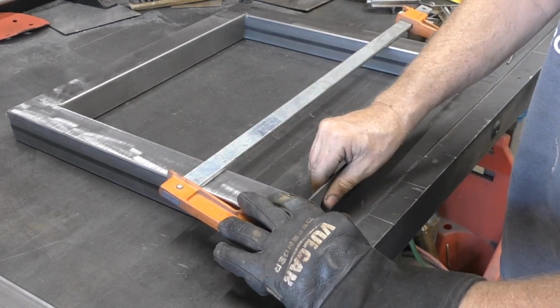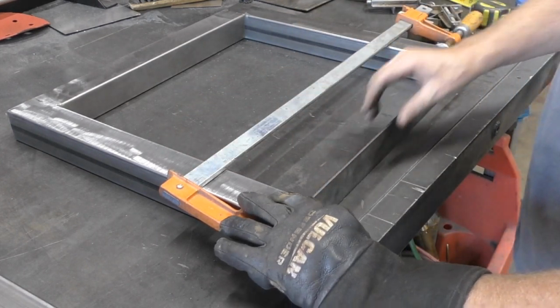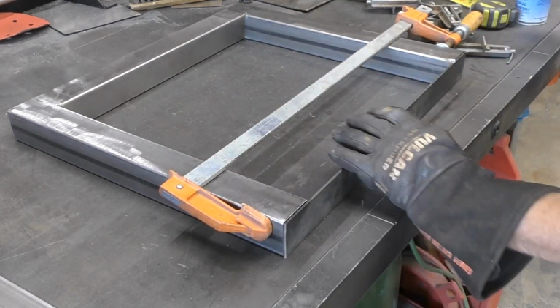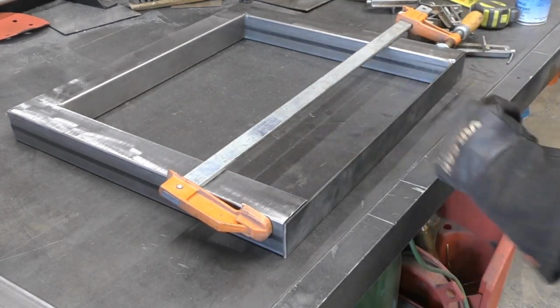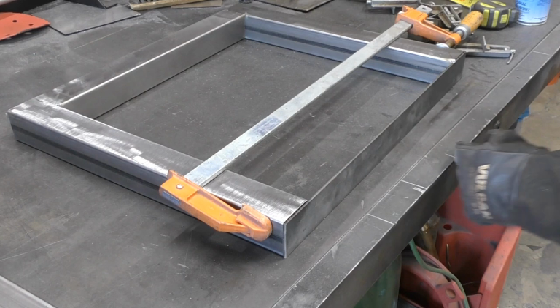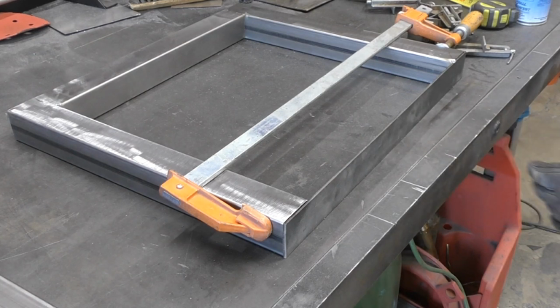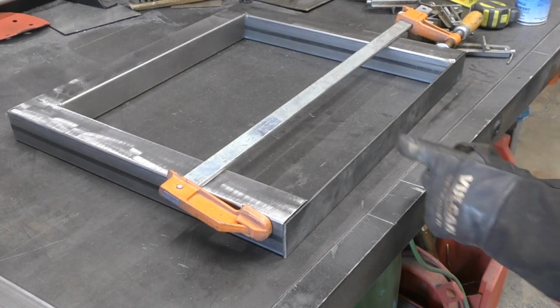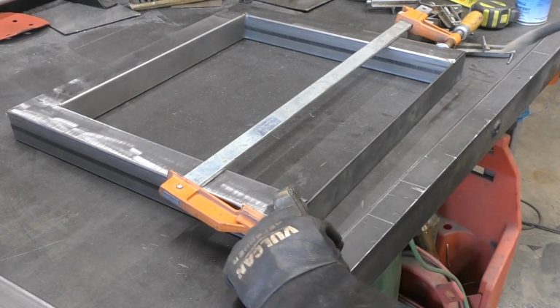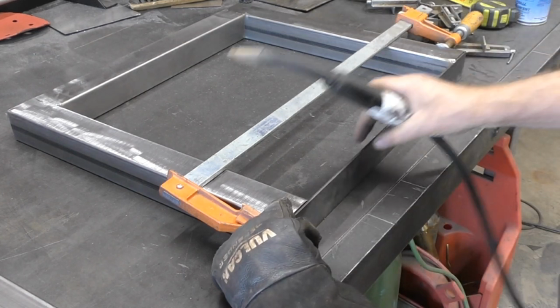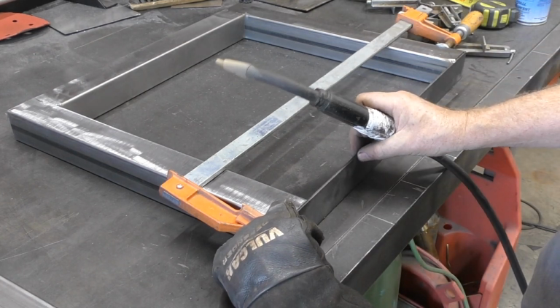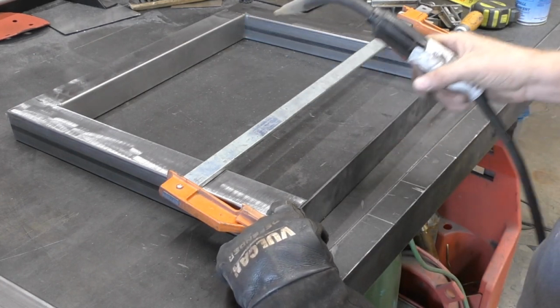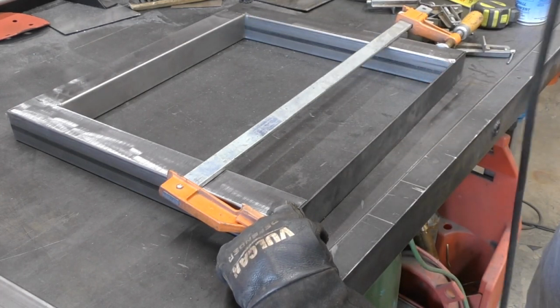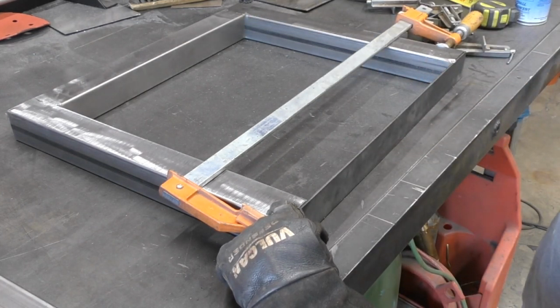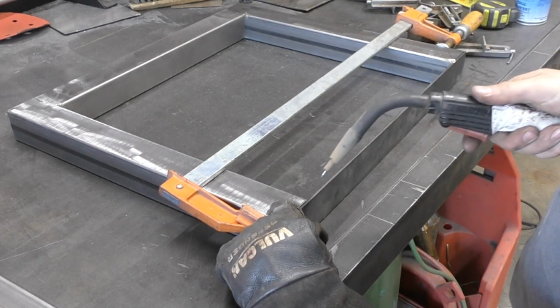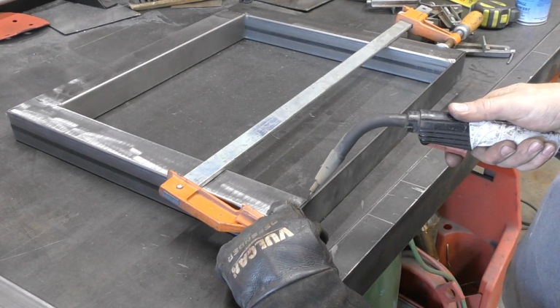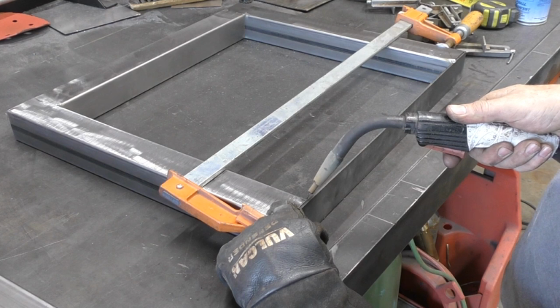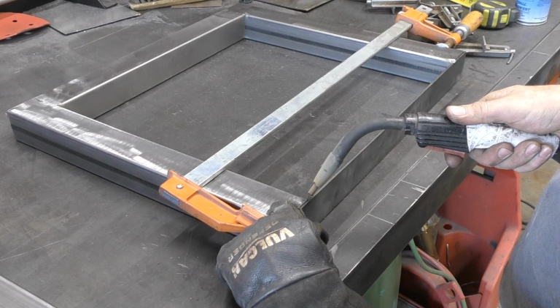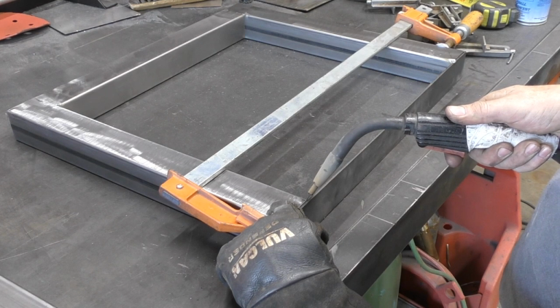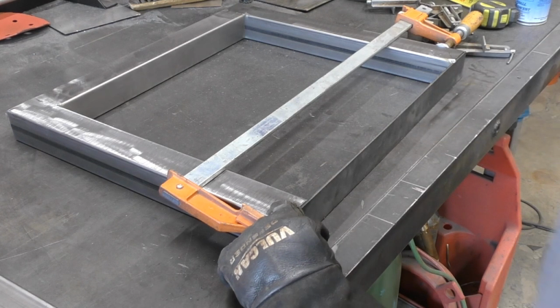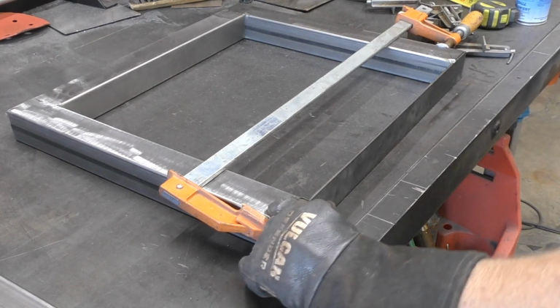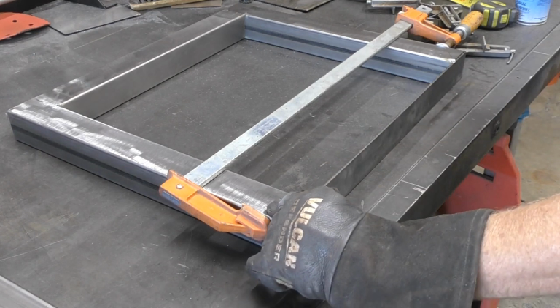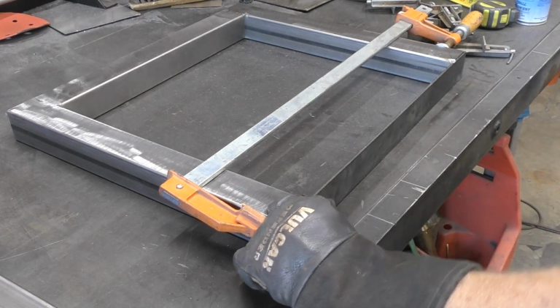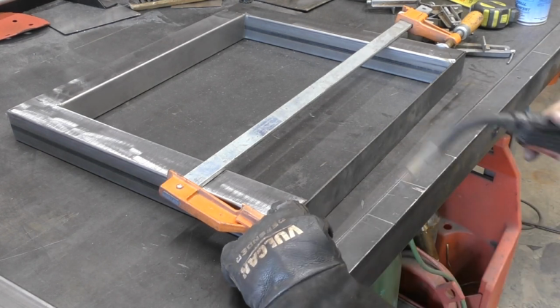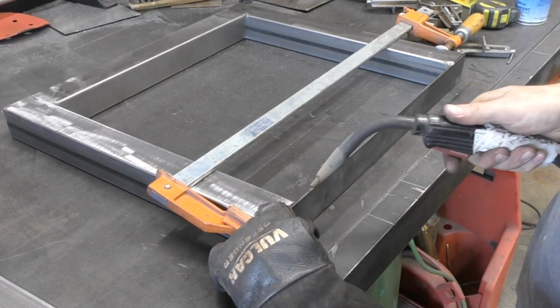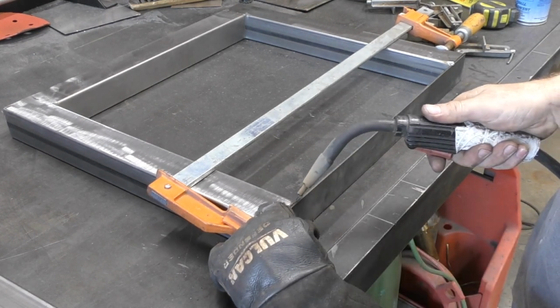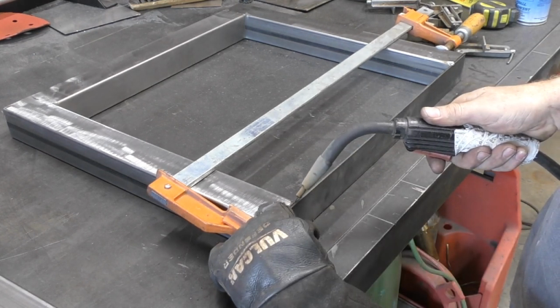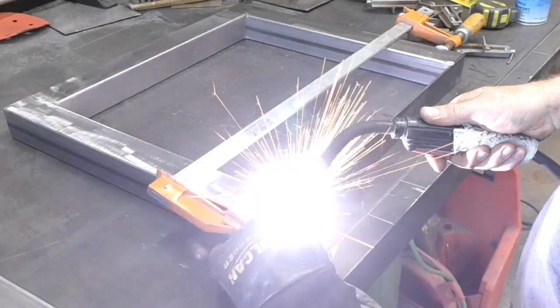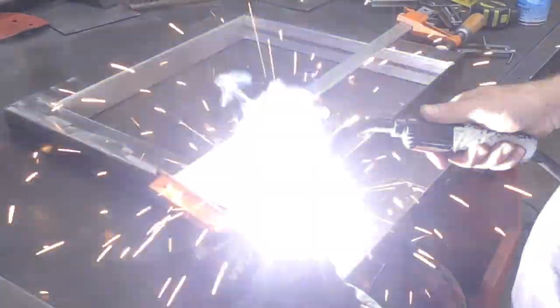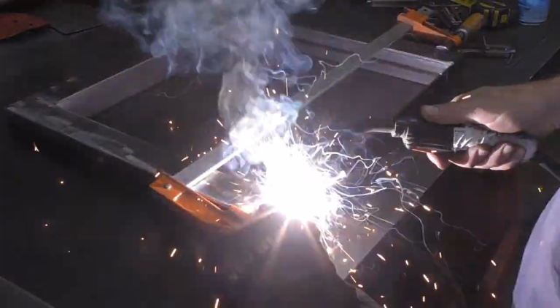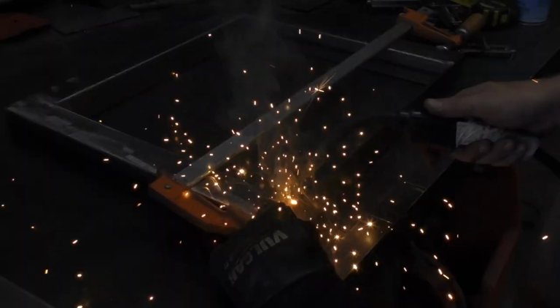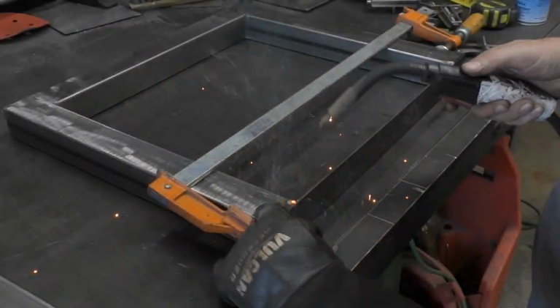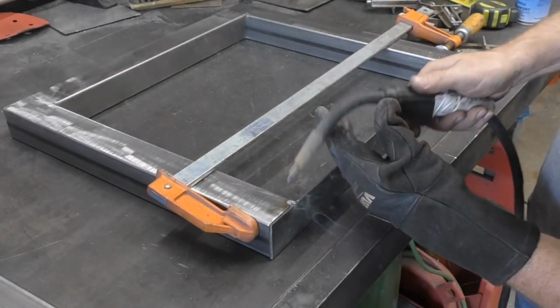Now just like I did the legs, I'm gonna go back and put a quick tack weld on both sides, just to make sure that everything looks nice and square and everything comes out the way I want it to. Then I'll go back and fill in all those welds, grind those up and make them look all pretty.